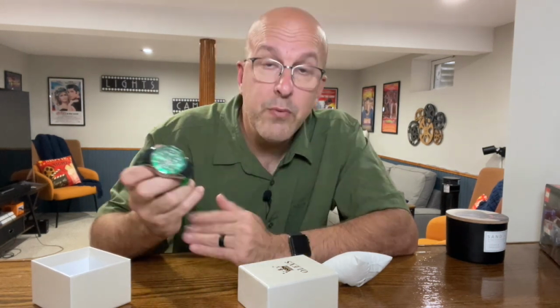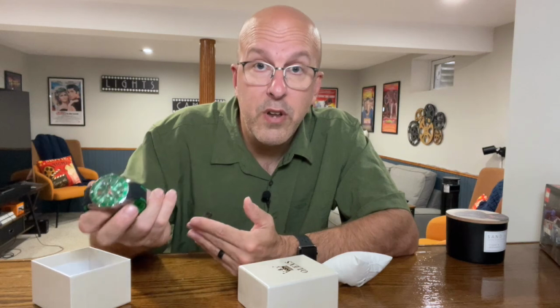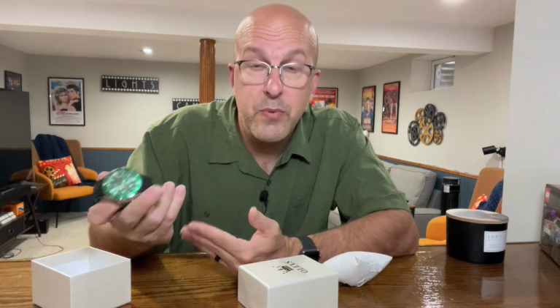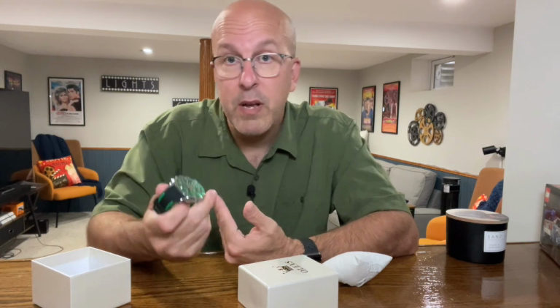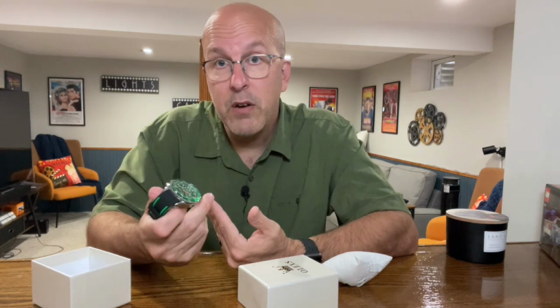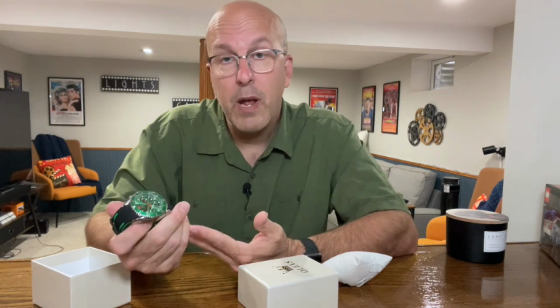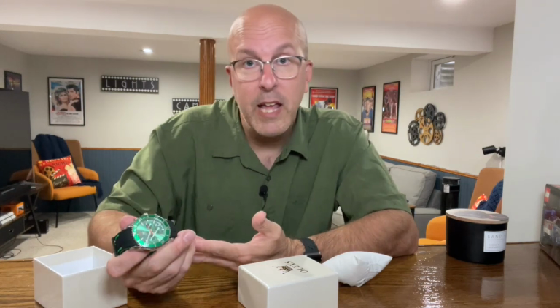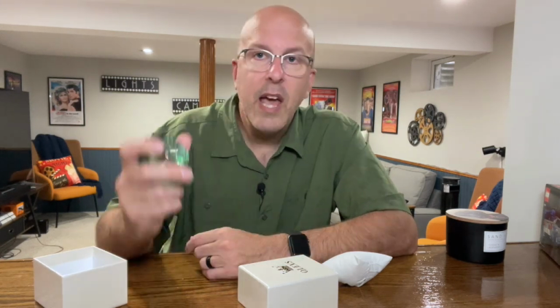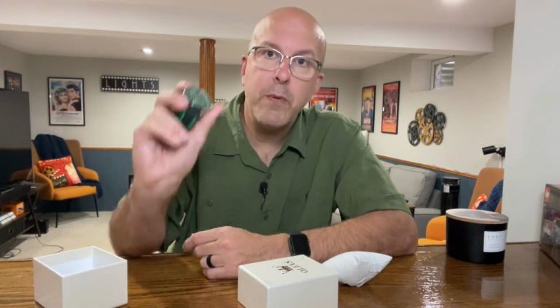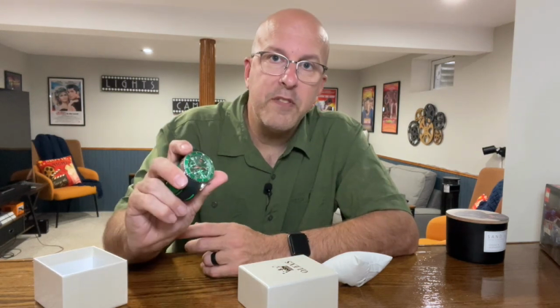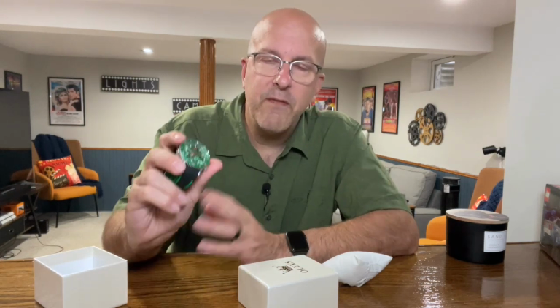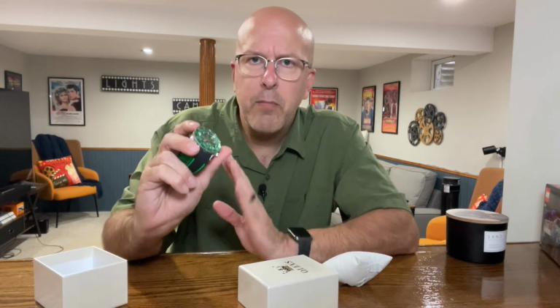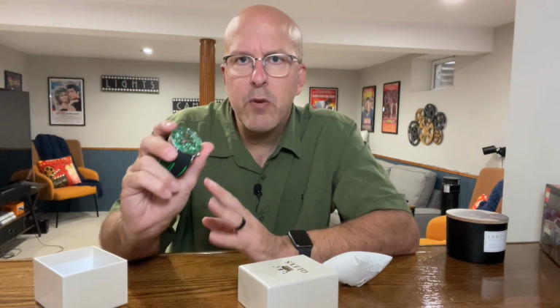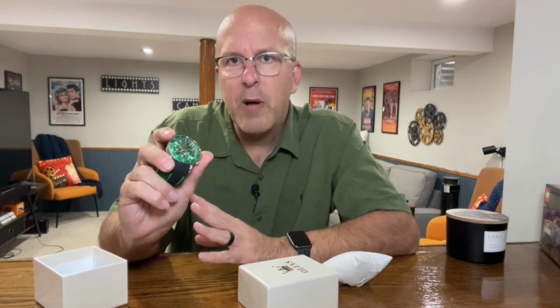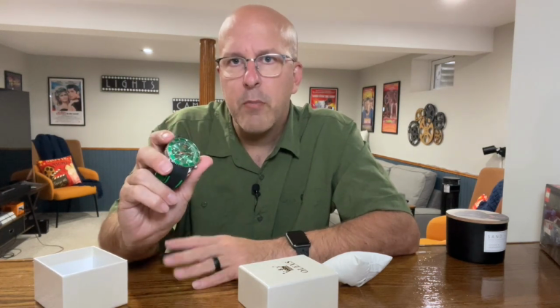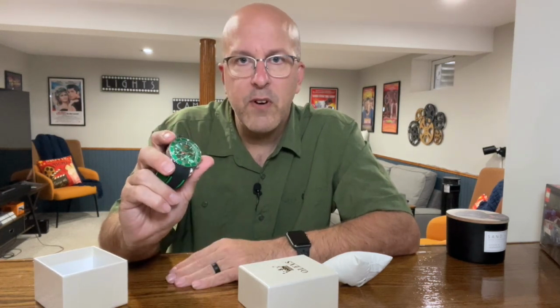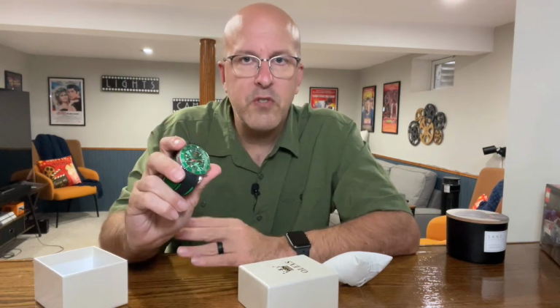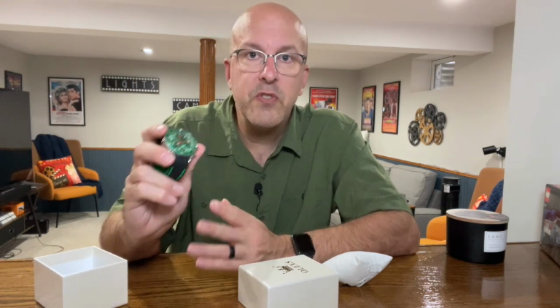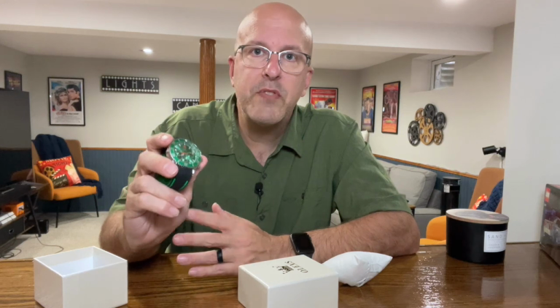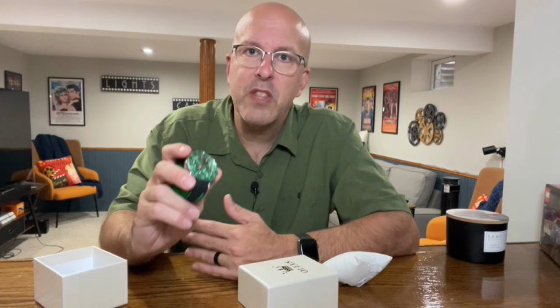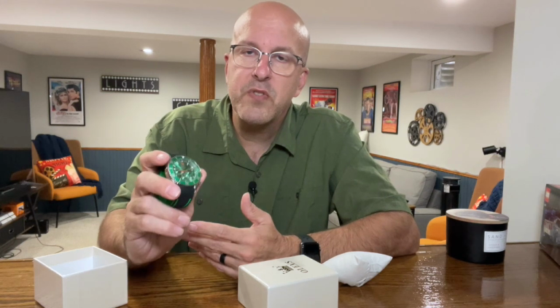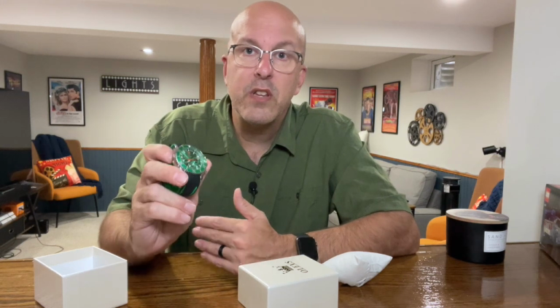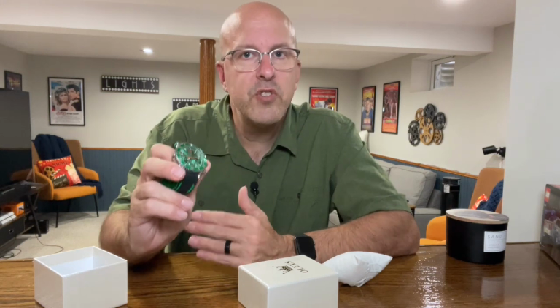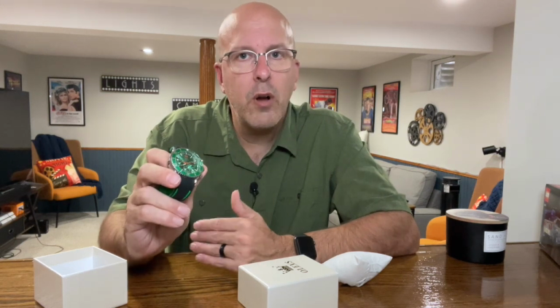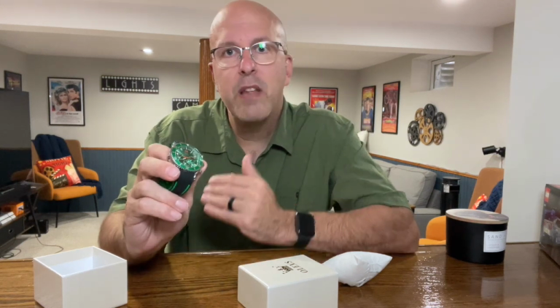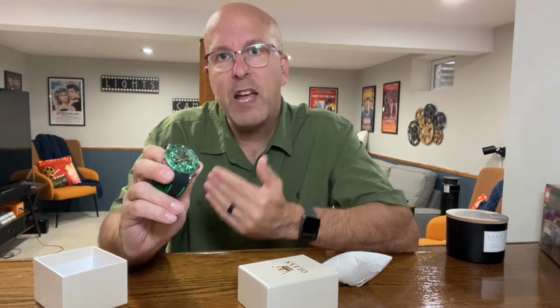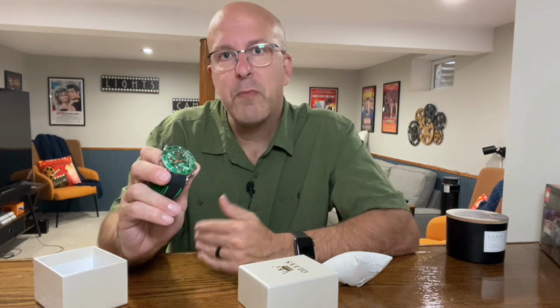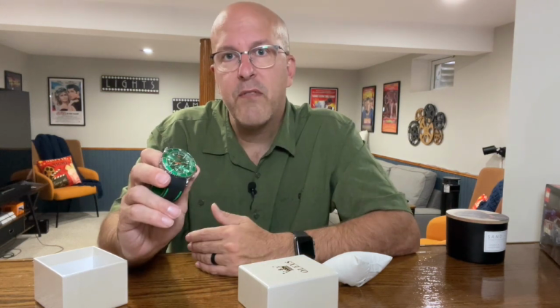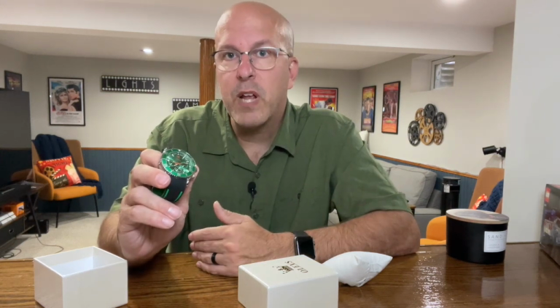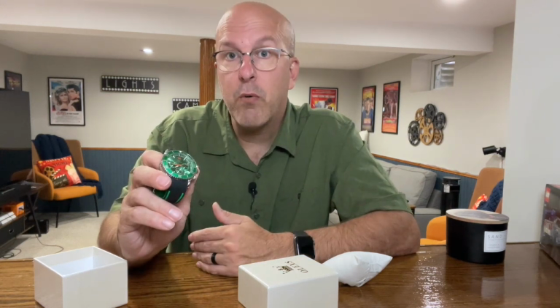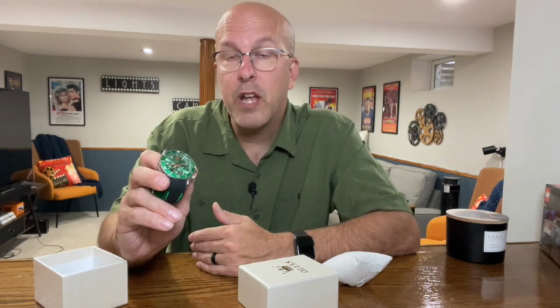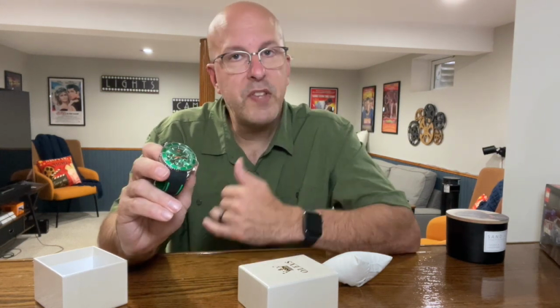What you want to know is would I recommend it or would I buy it again? Yeah, I would buy this again. In fact, I probably will buy a couple different colors just so I have something that looks good, looks sharp, and matches my outfit when I go out wearing it.